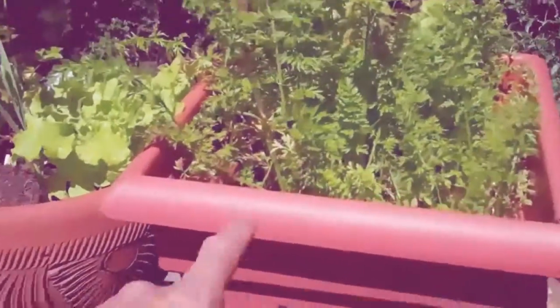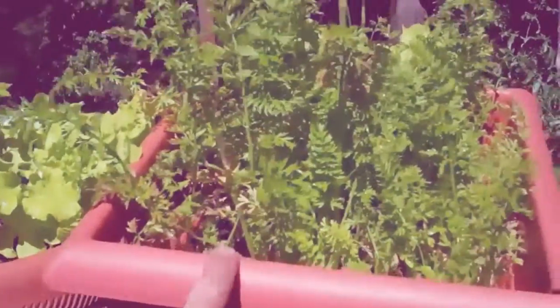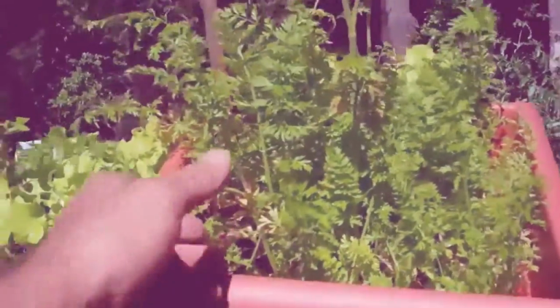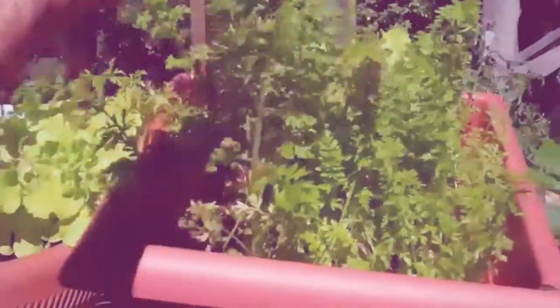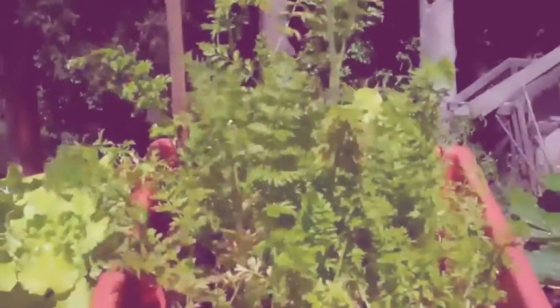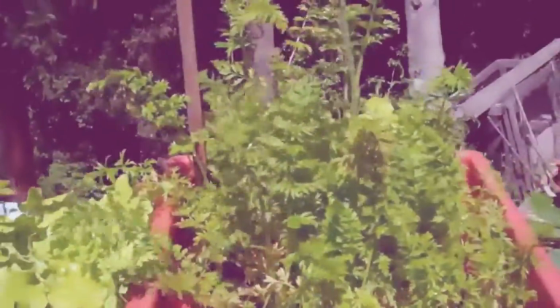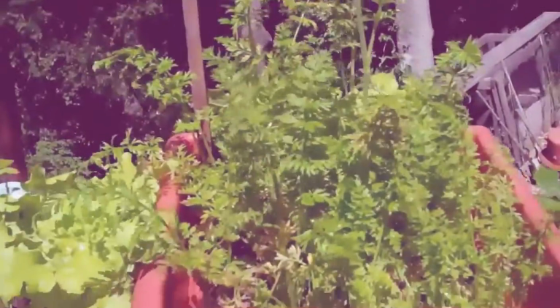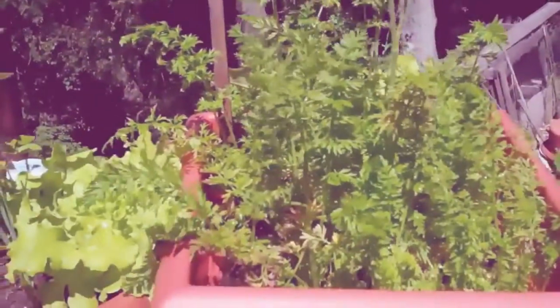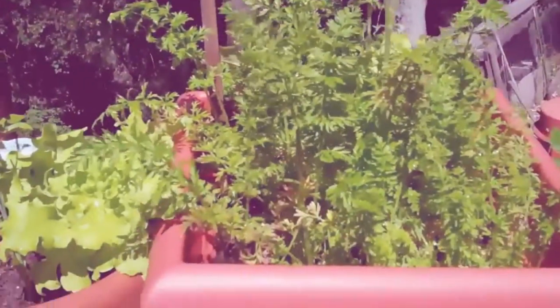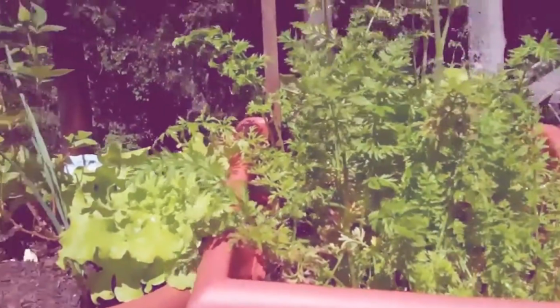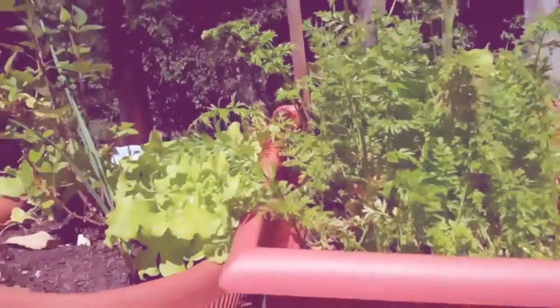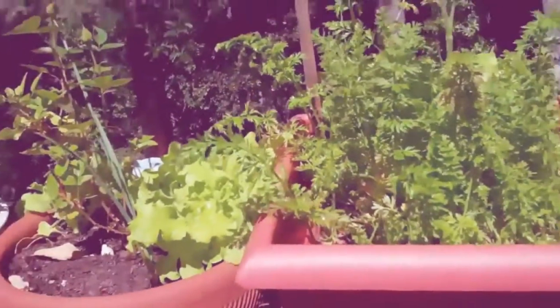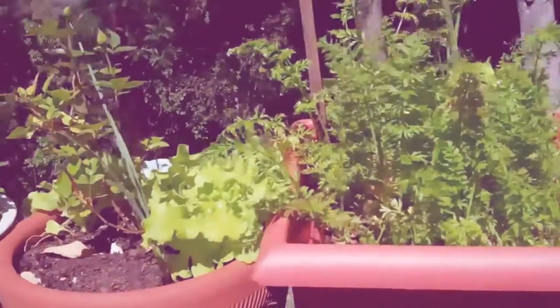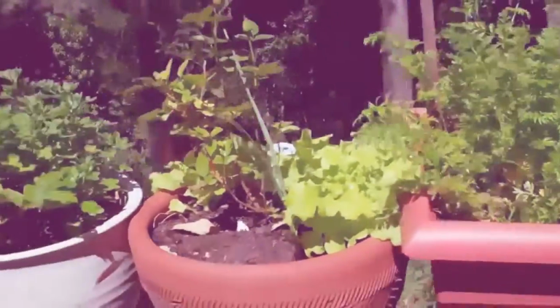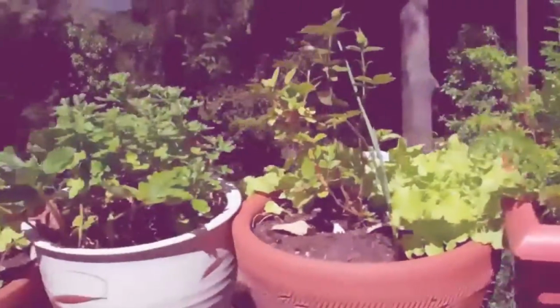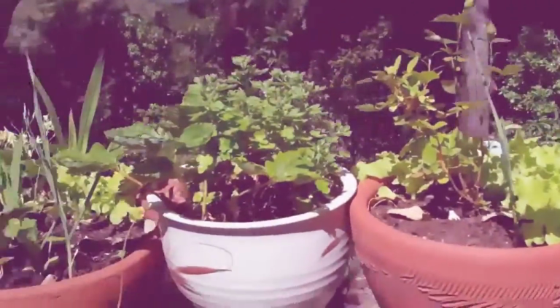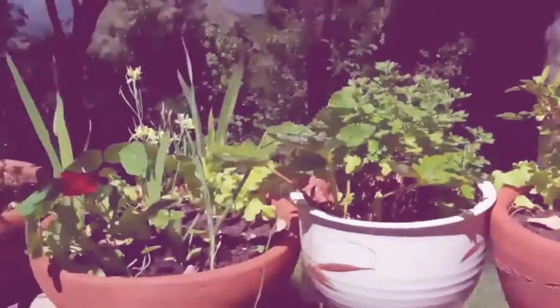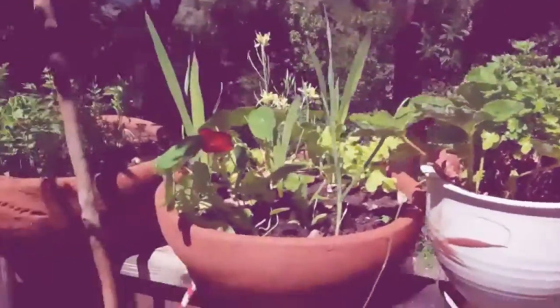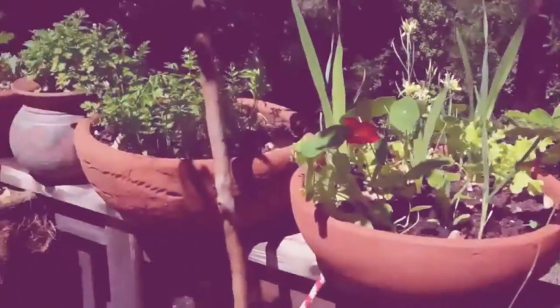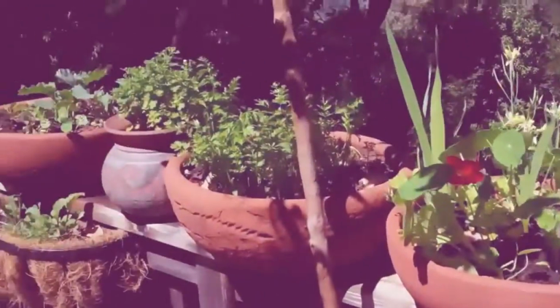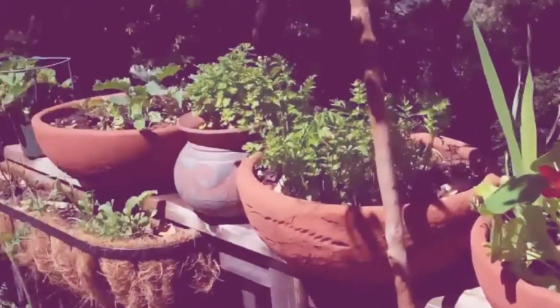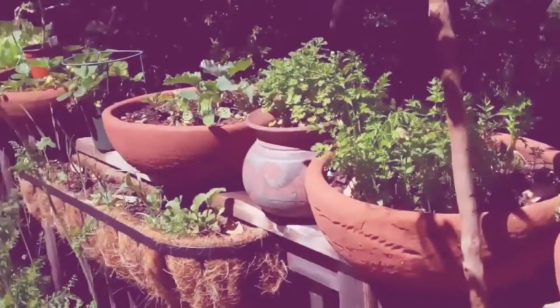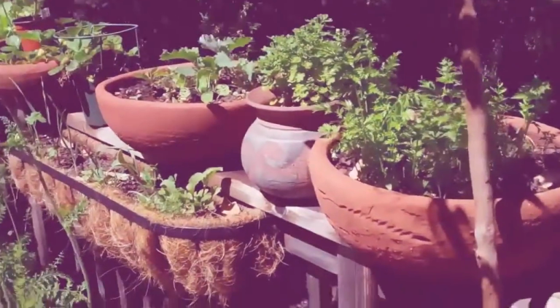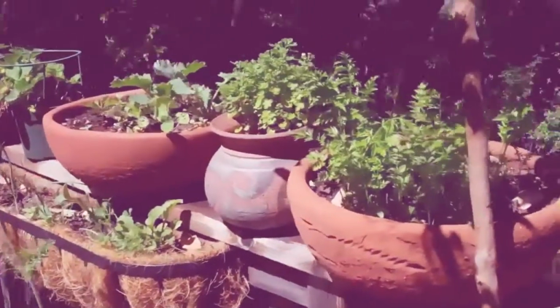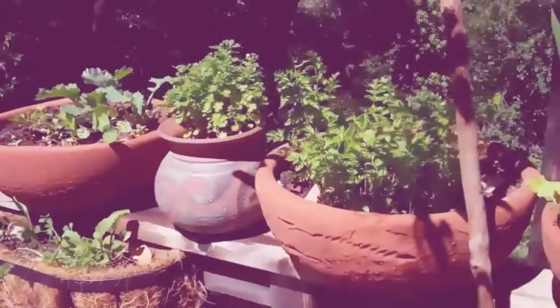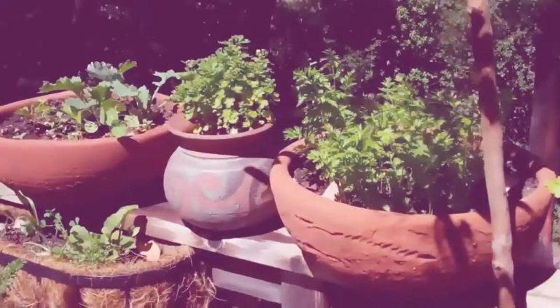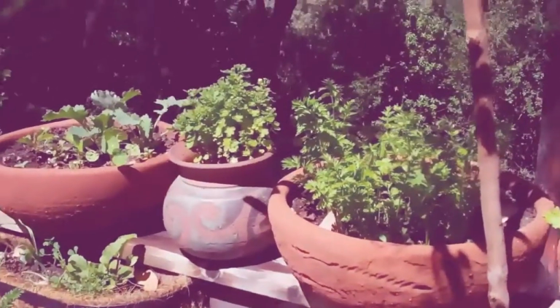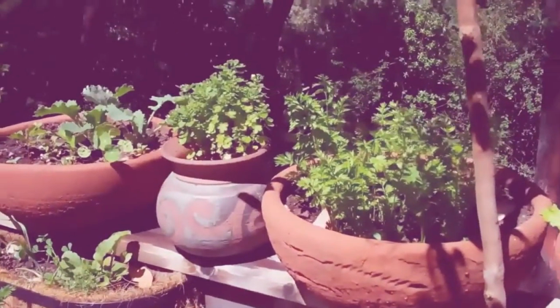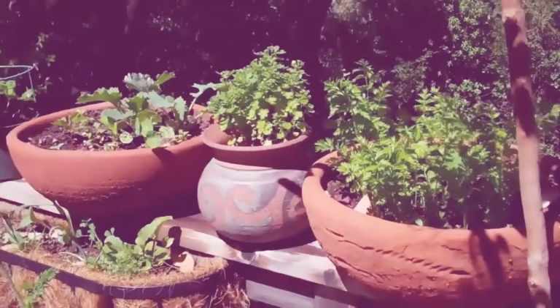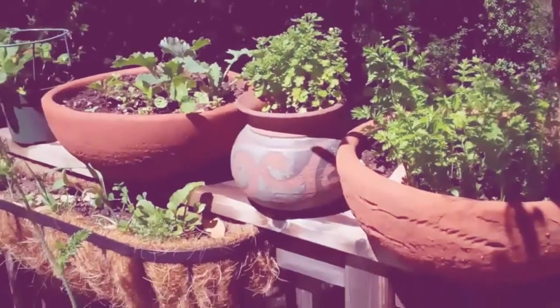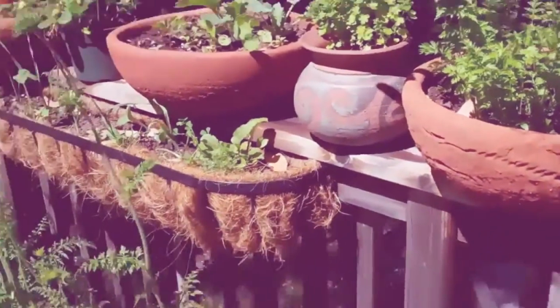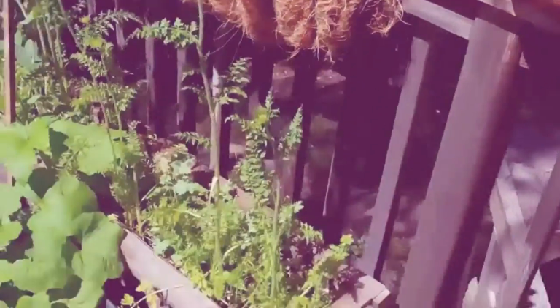If you've got a deep pot, fill it full of carrot seeds. It's amazing how many carrots you can get out of just a small pot like this. Last year I was pulling 10, 12 inch carrots out of some of these deep pots.